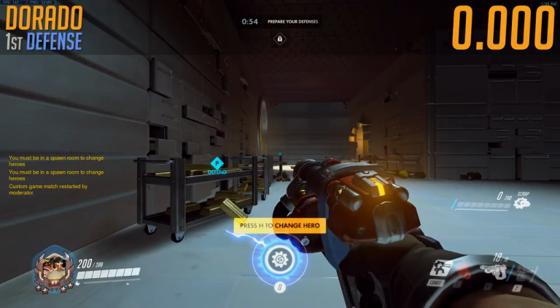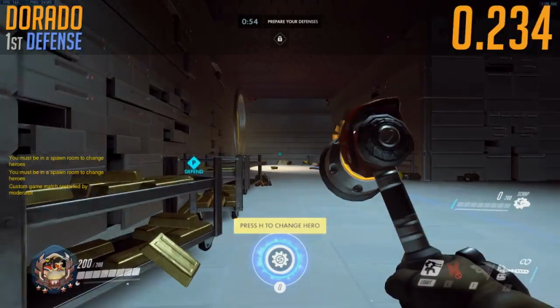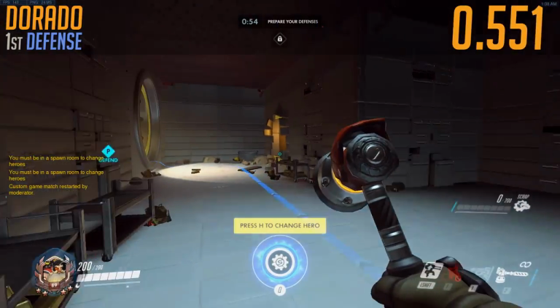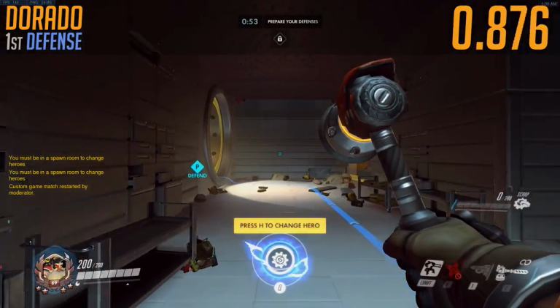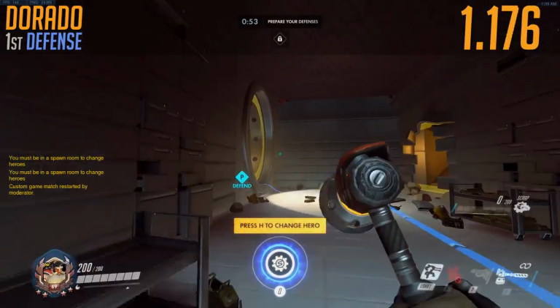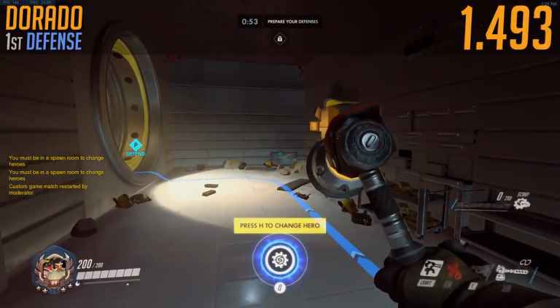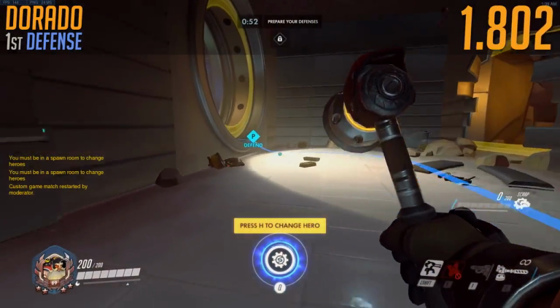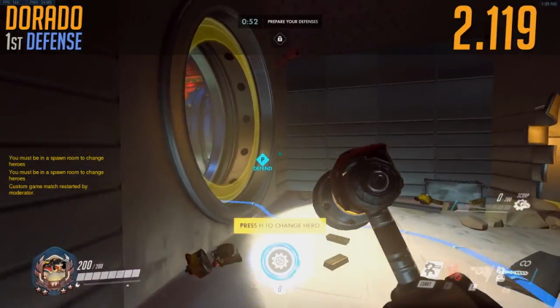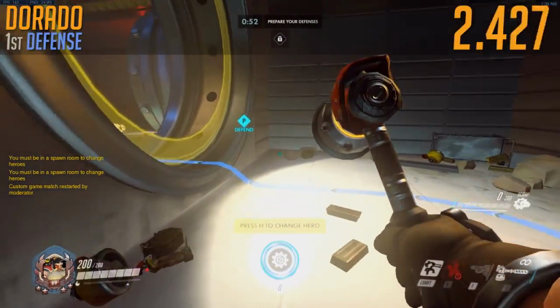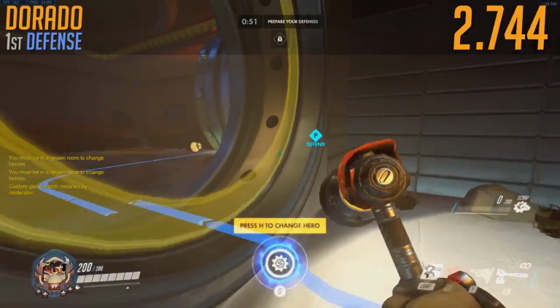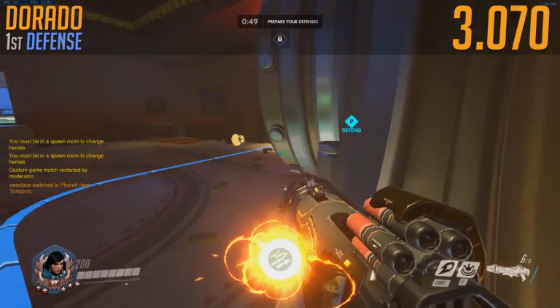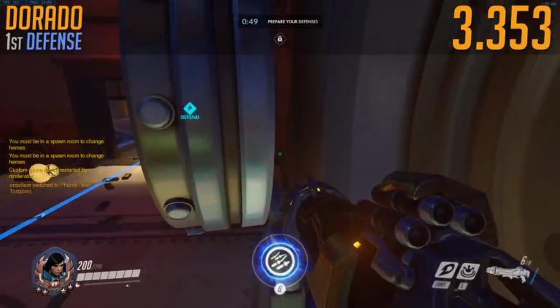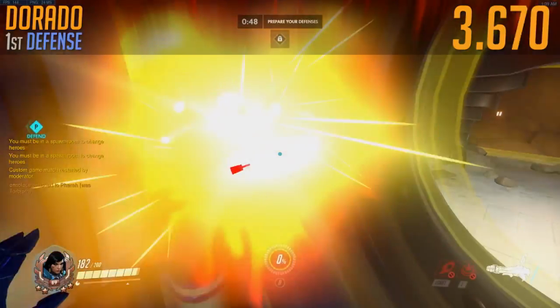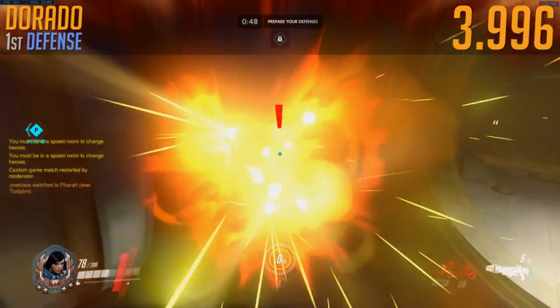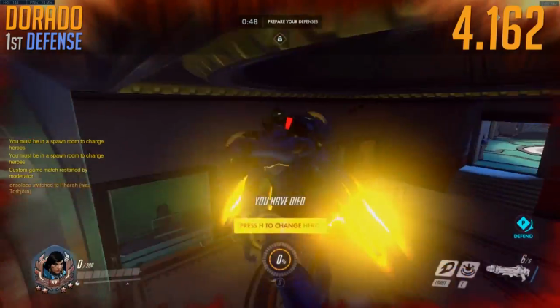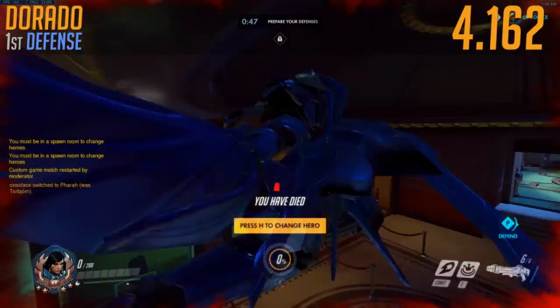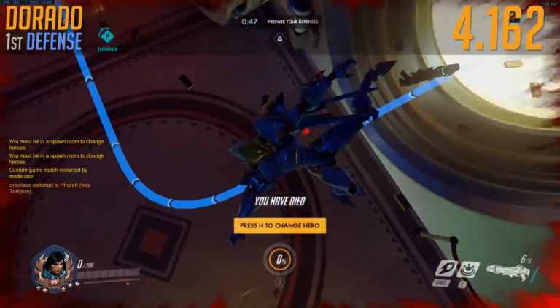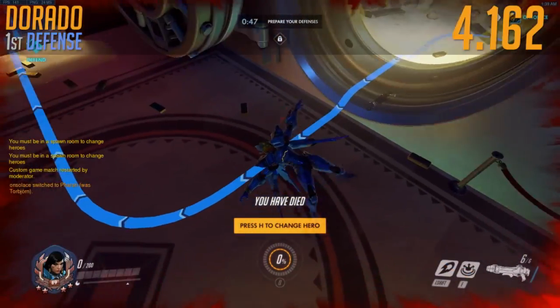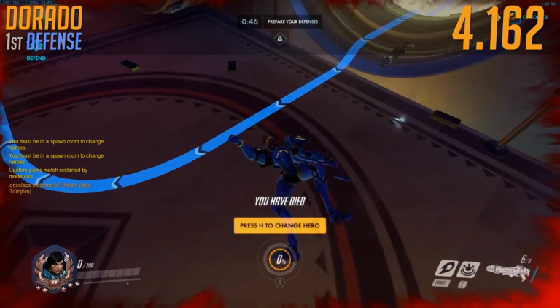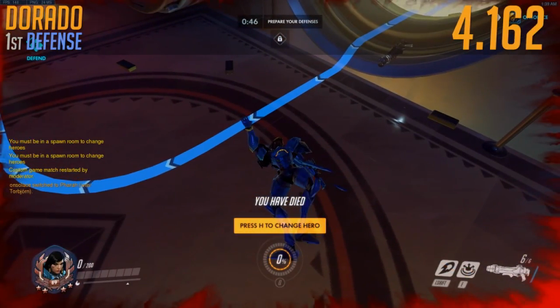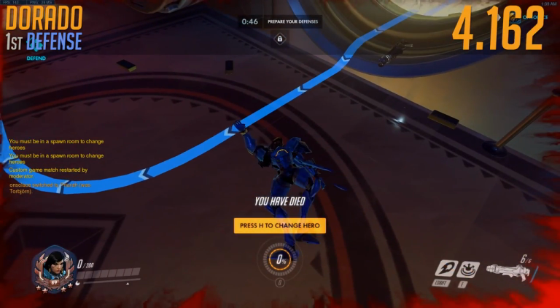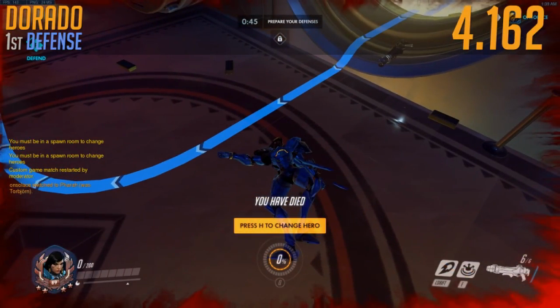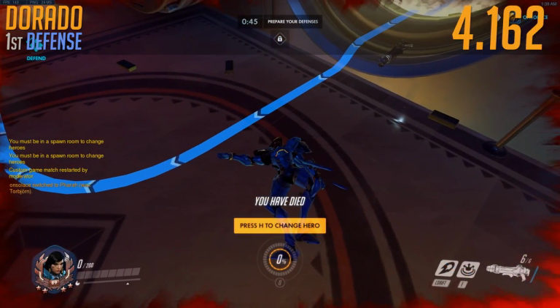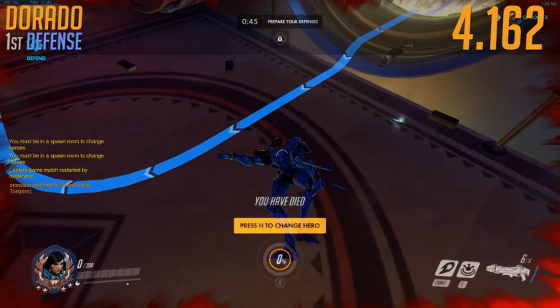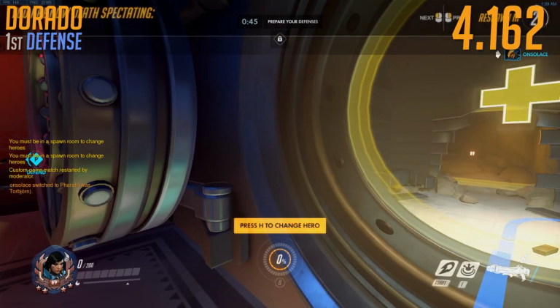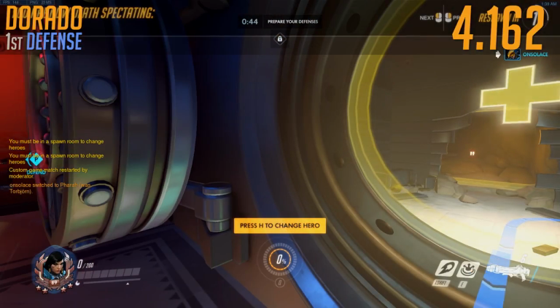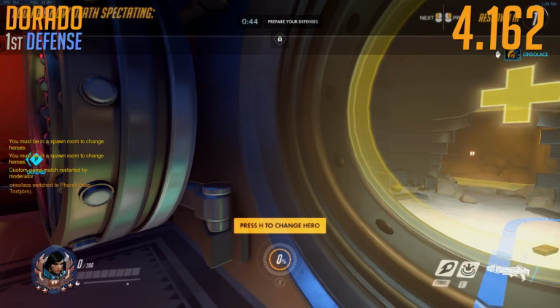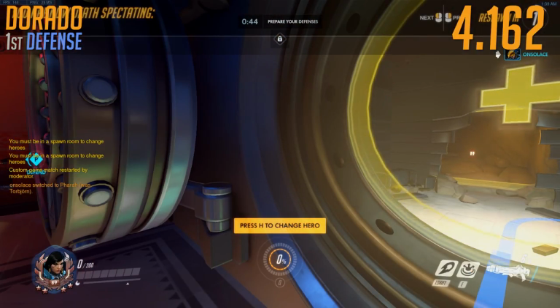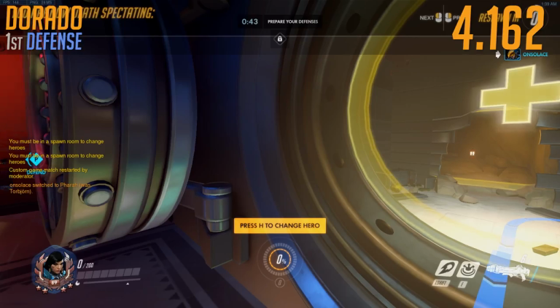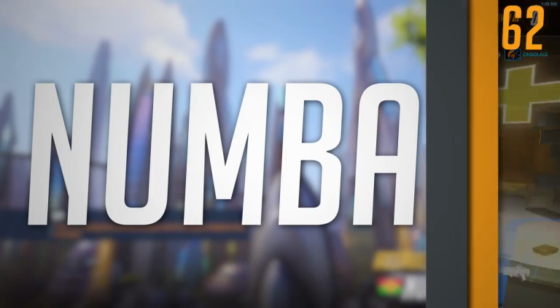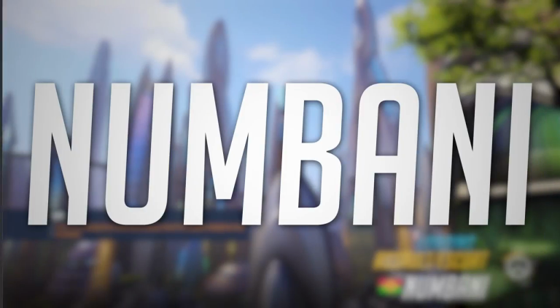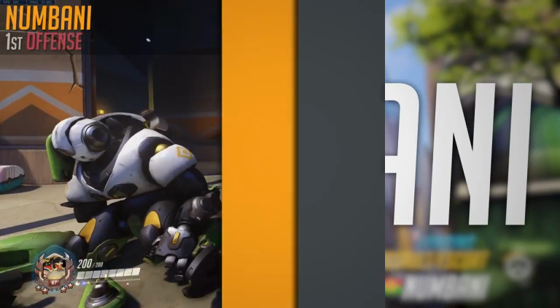Onto Dorado. I forgot to record this, but Dorado's pretty easy. Just walk out the spawn, off the wall, you're good to go. 4.162 seconds — that's incredible. Just do the same thing, who cares?